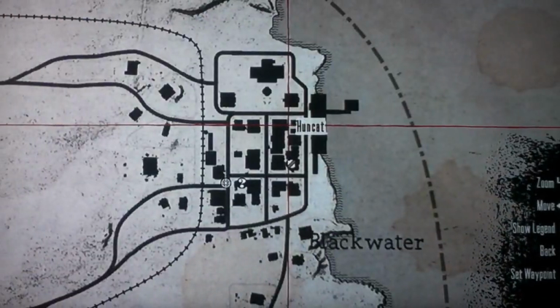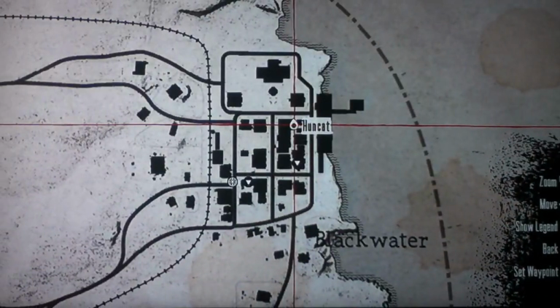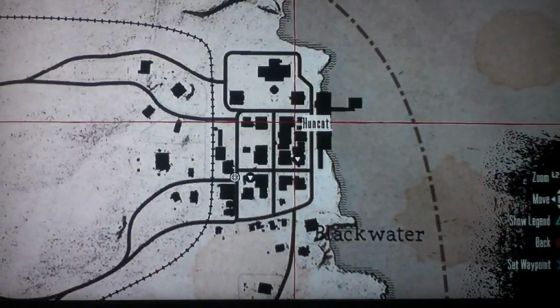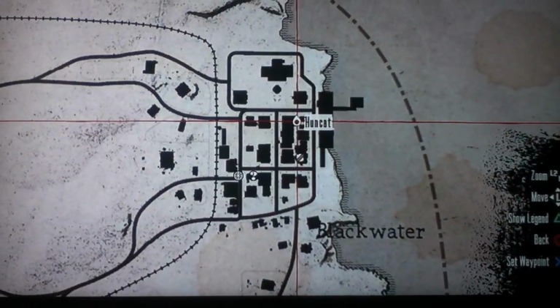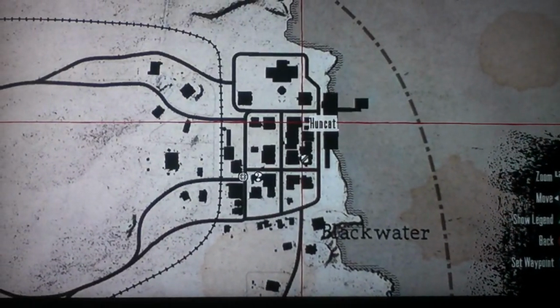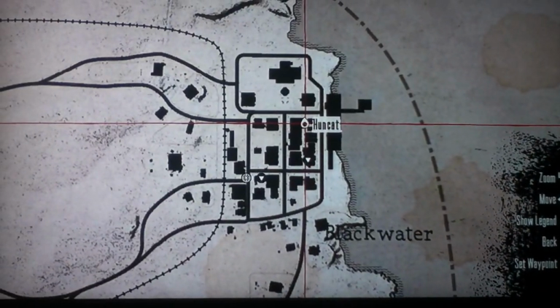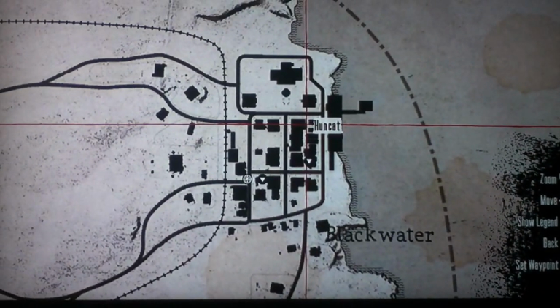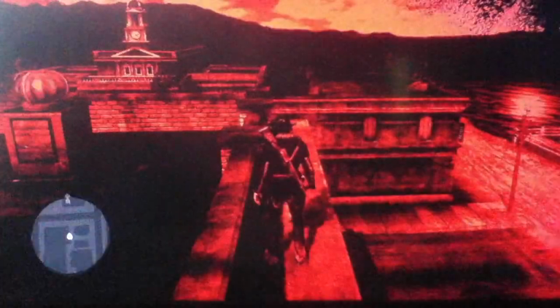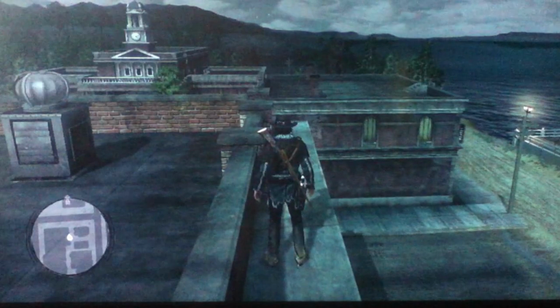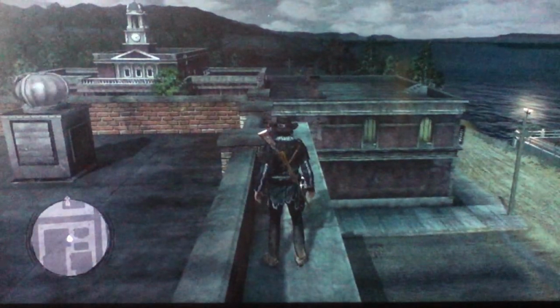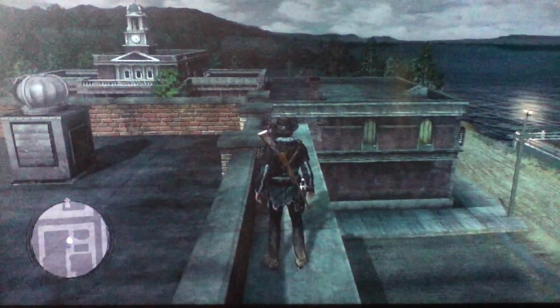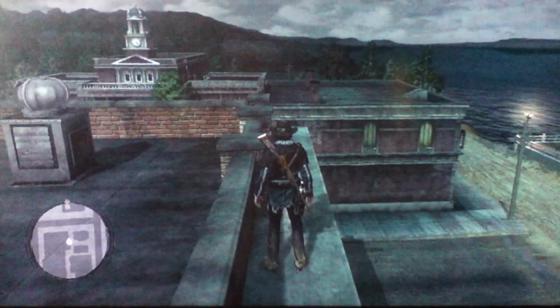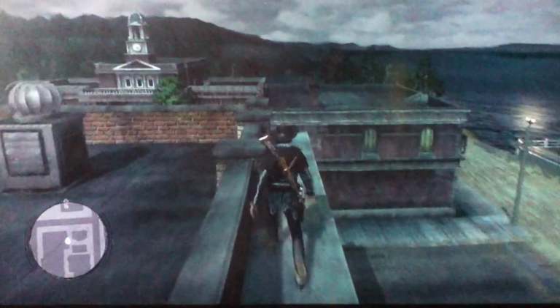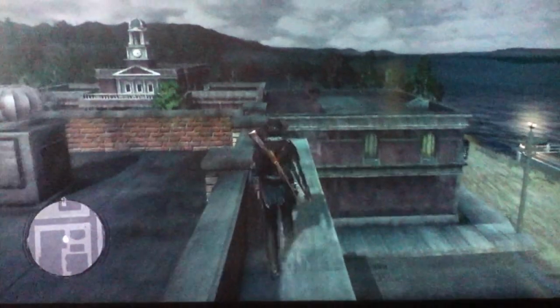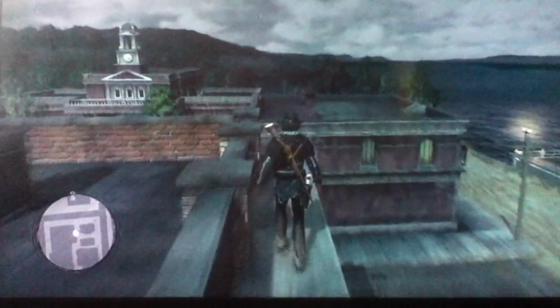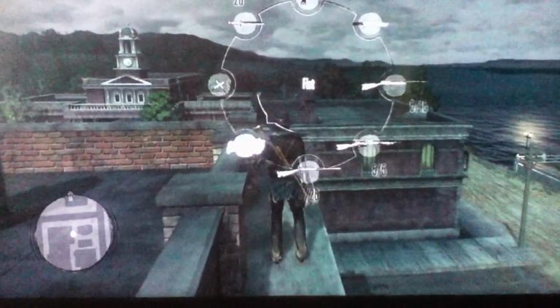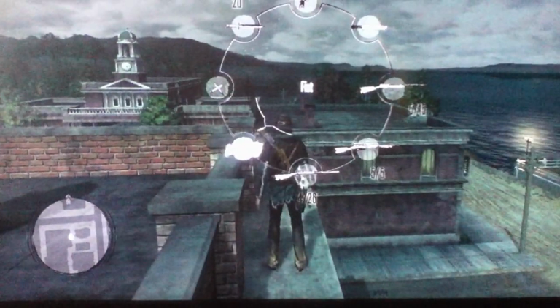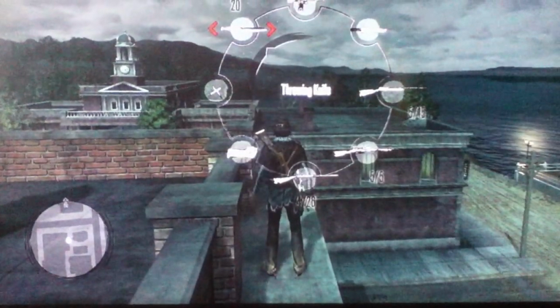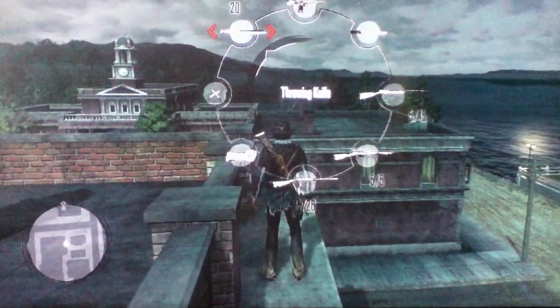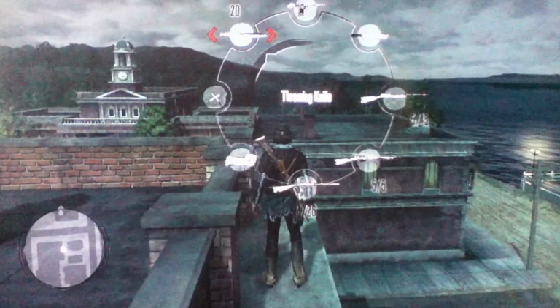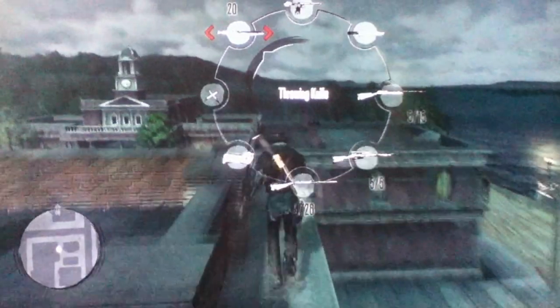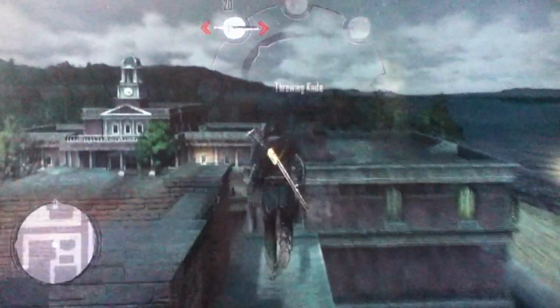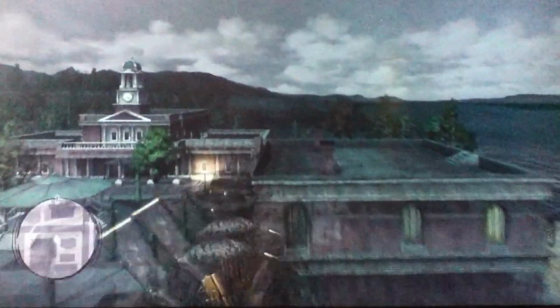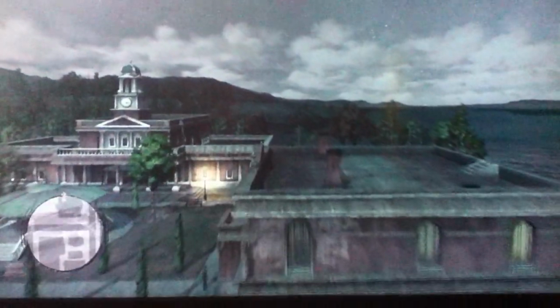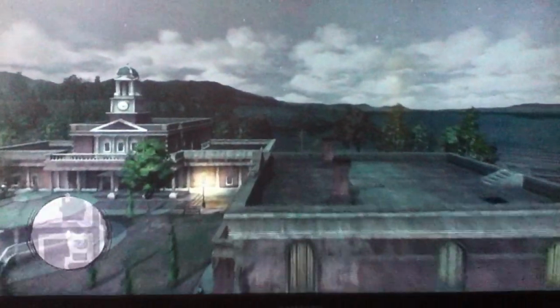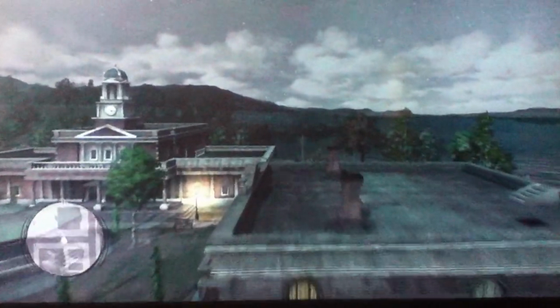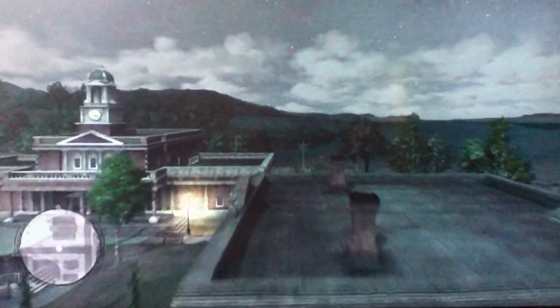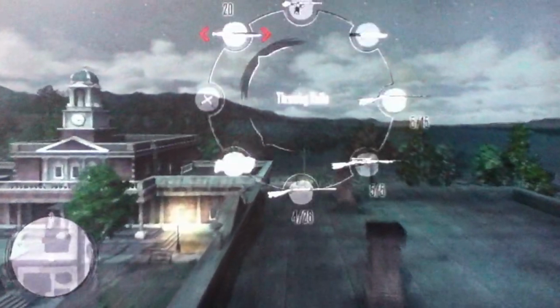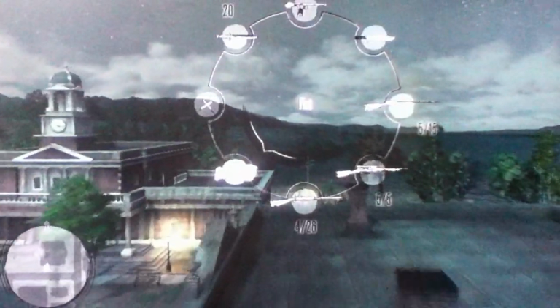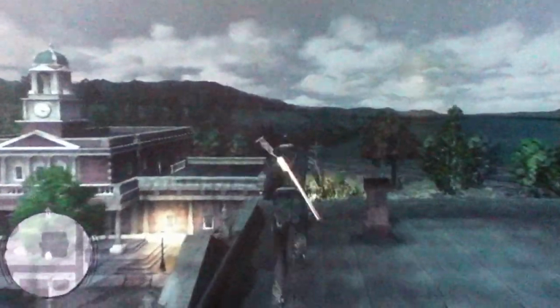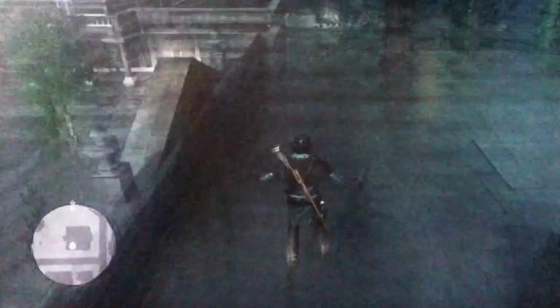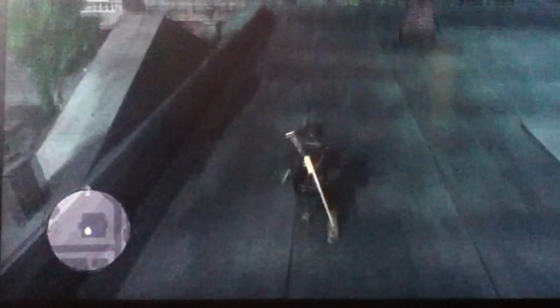So what you're going to do is get the flying glitch — I have it activated. I'm just going to get on the edge, run, fly over here, deactivate it, and I'm on the roof.